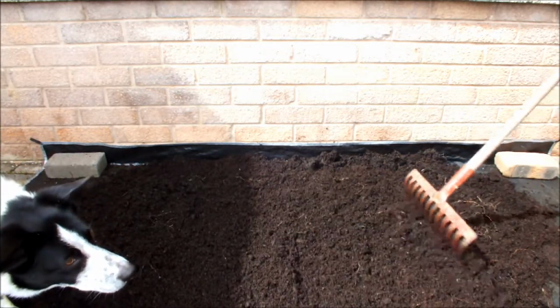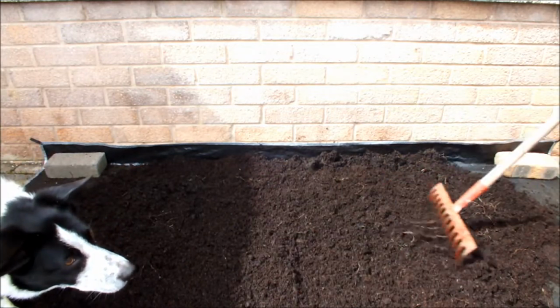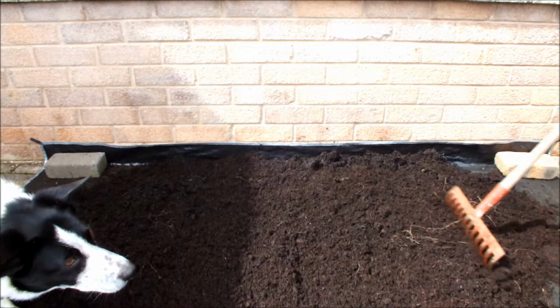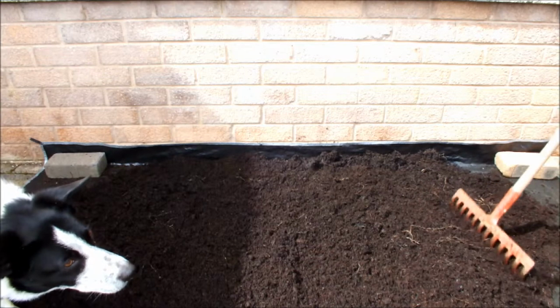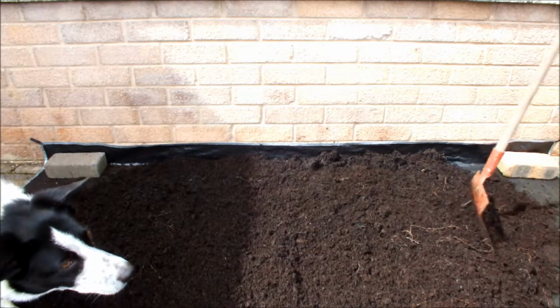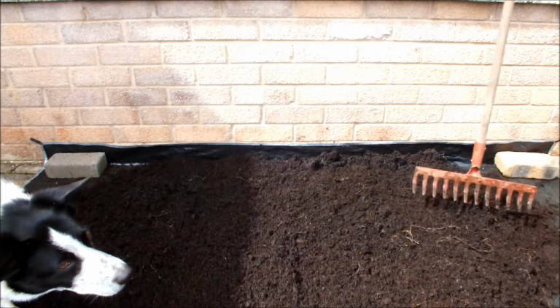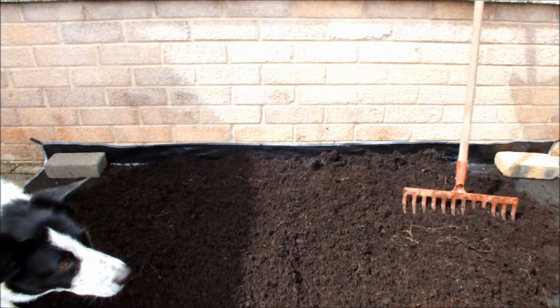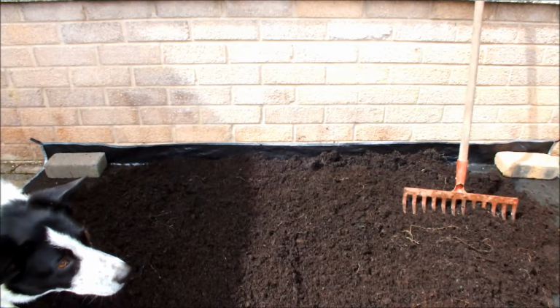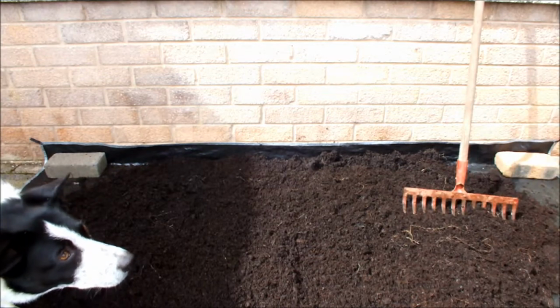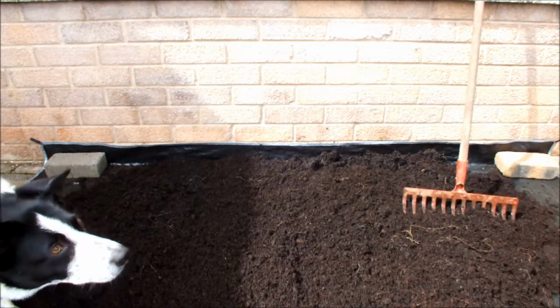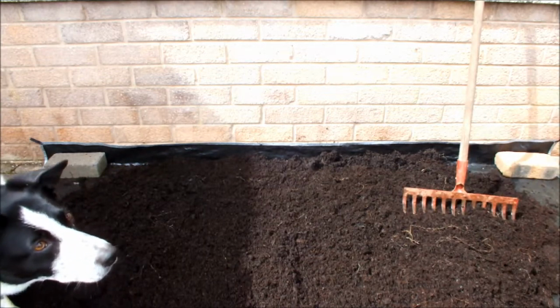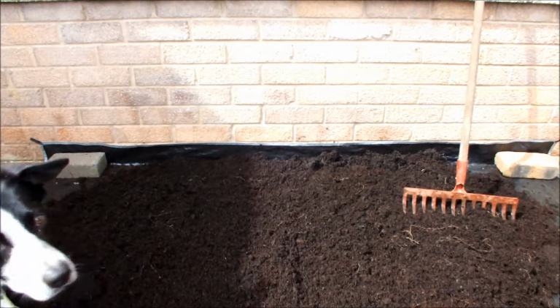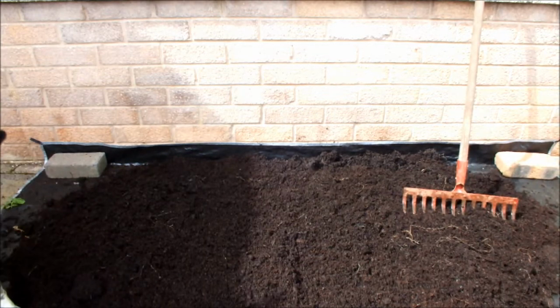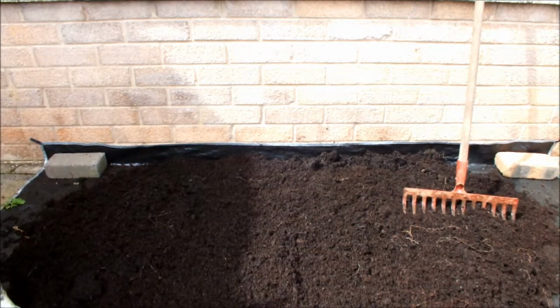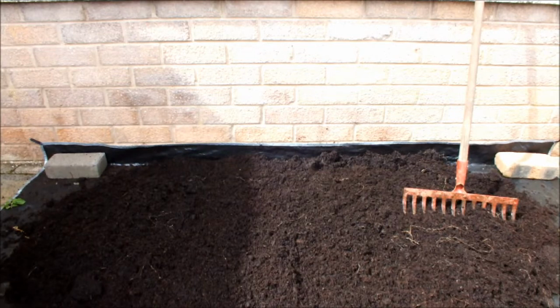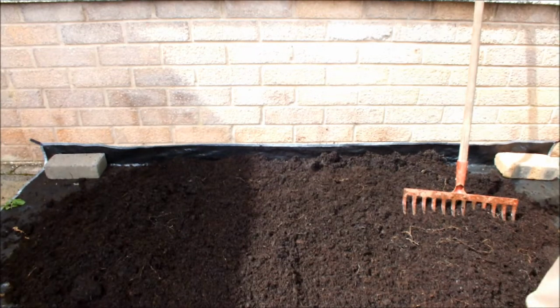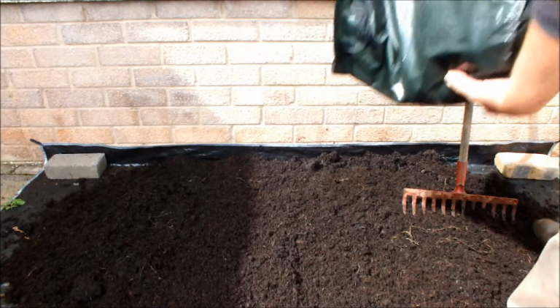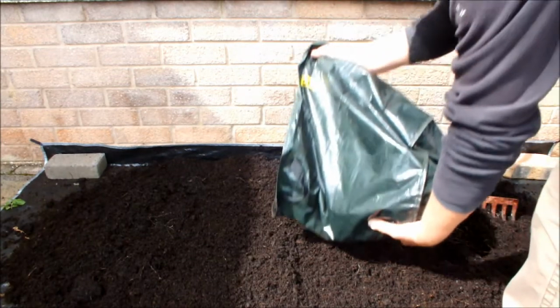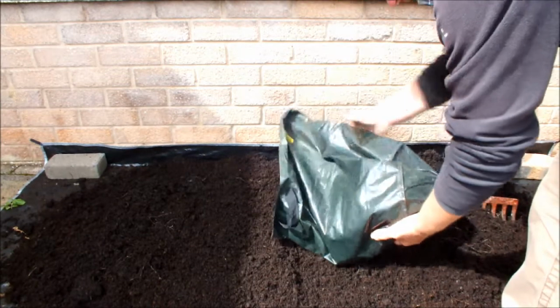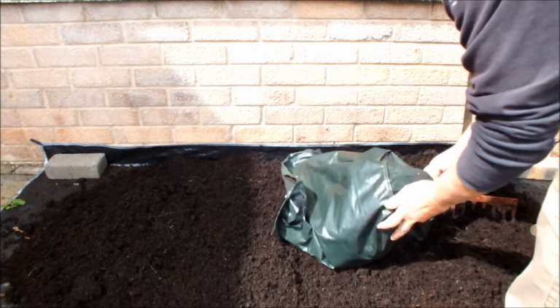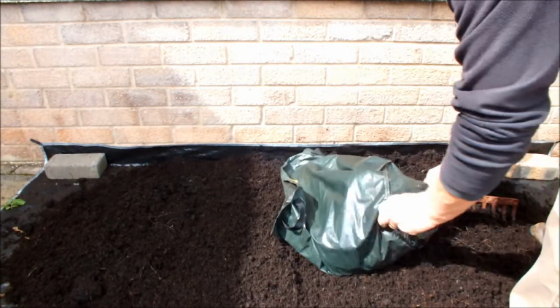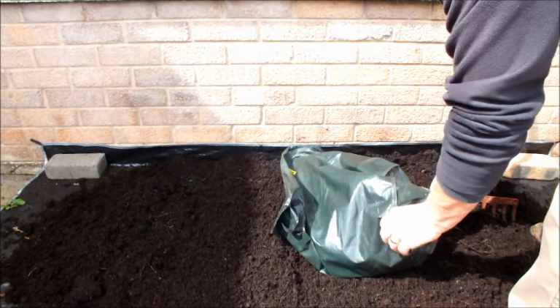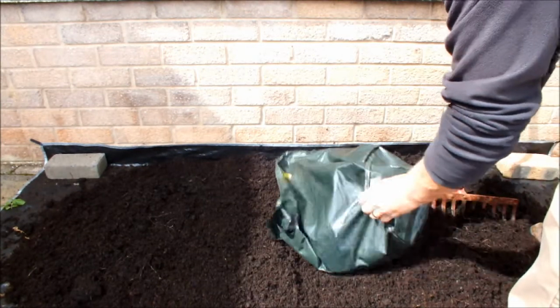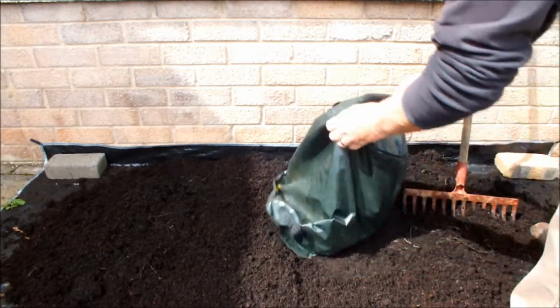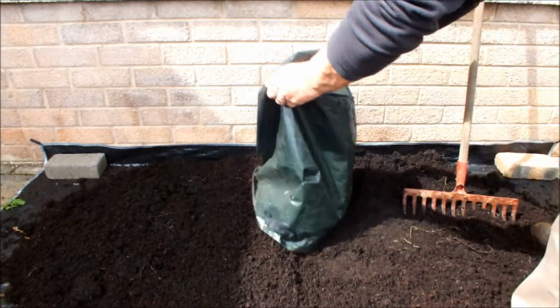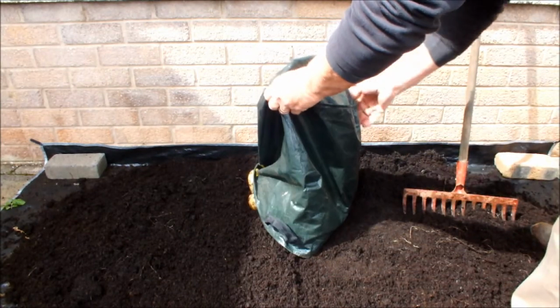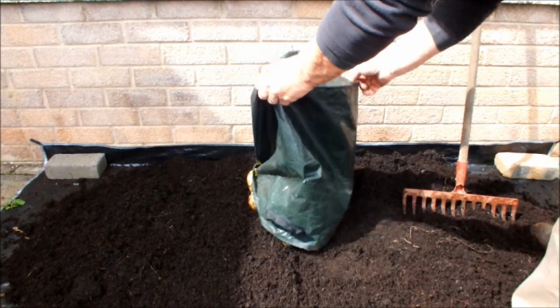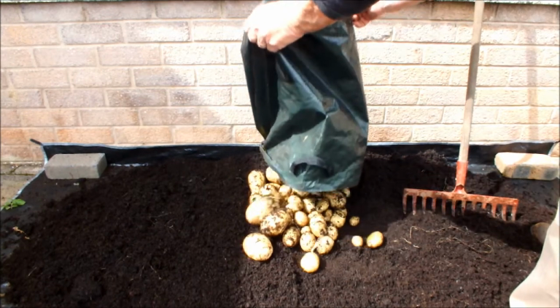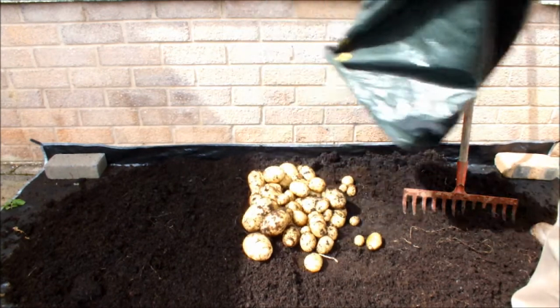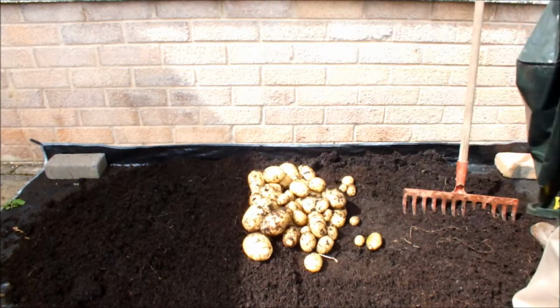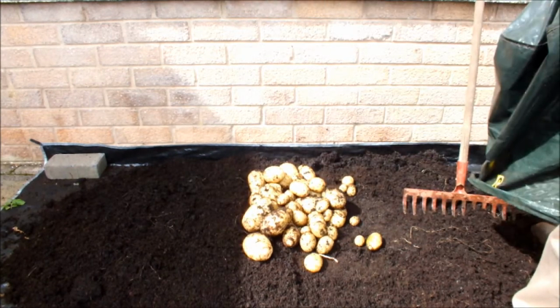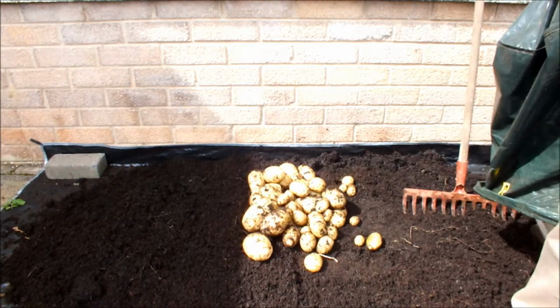Right, I'll pop these back out, let you see what I've got in total. This is what we've got and we'll go and get the scales. We'll do a weigh in.